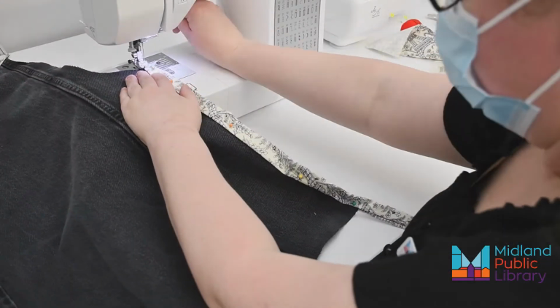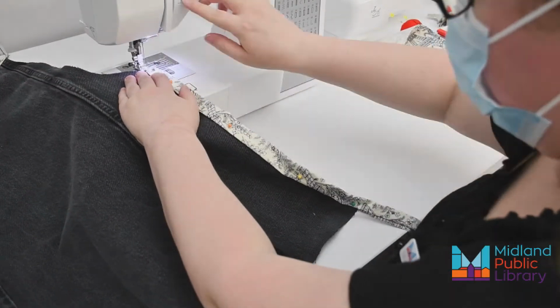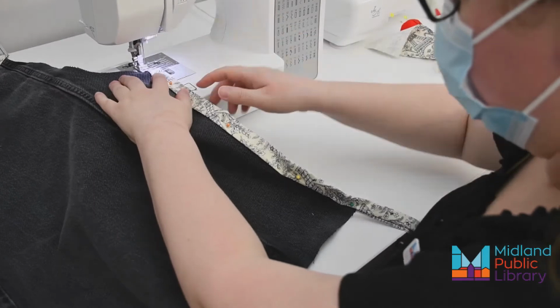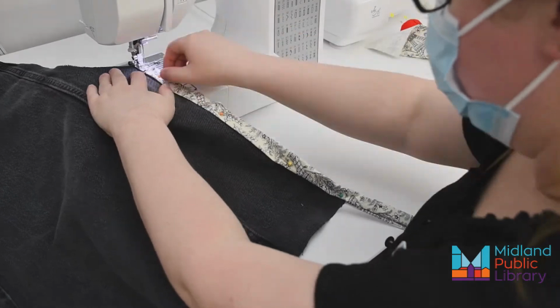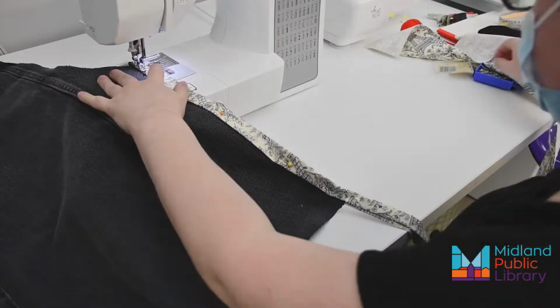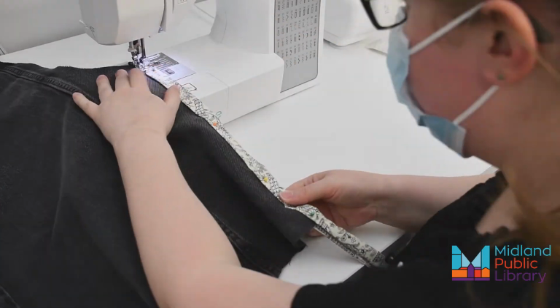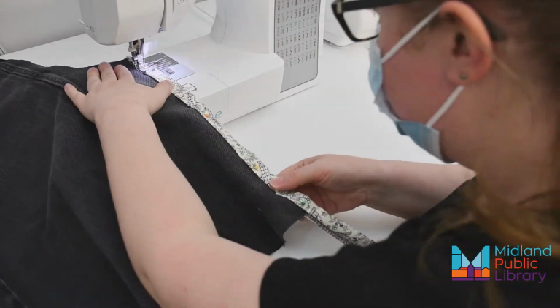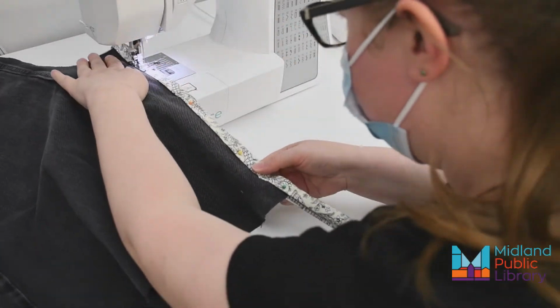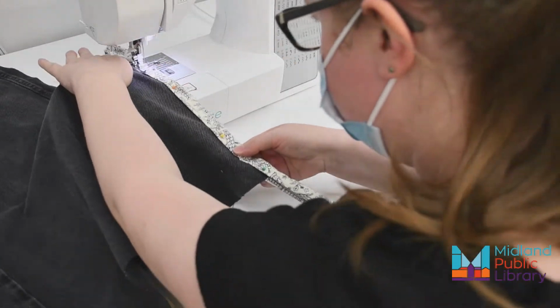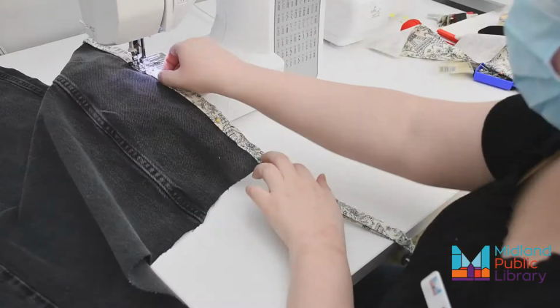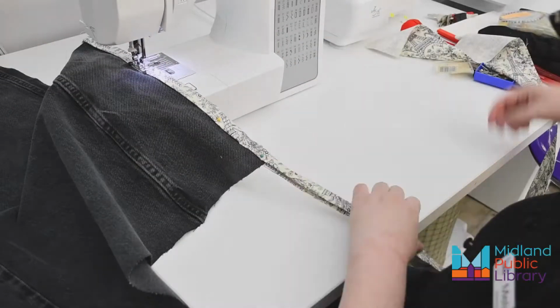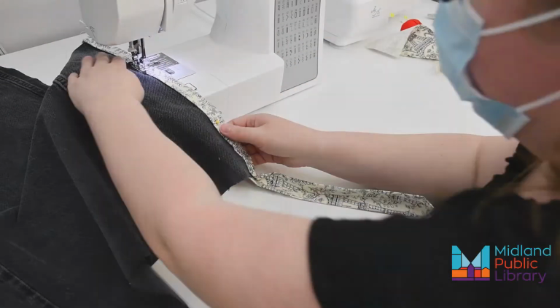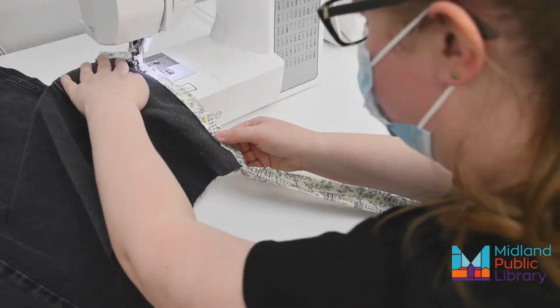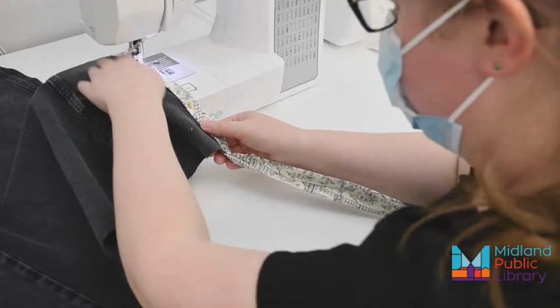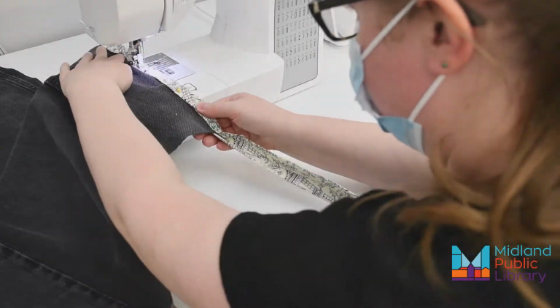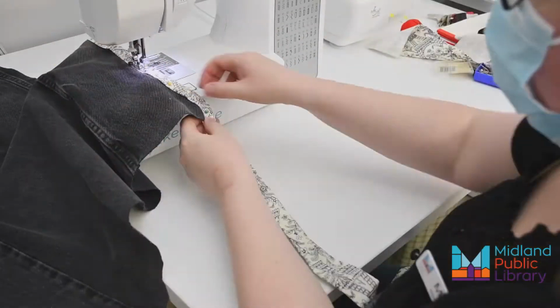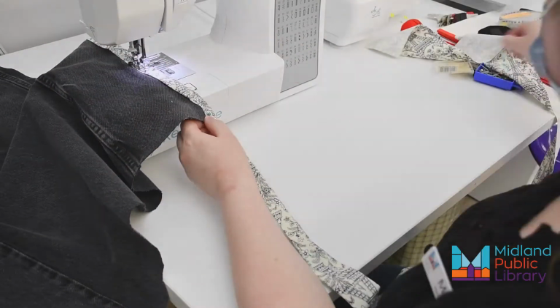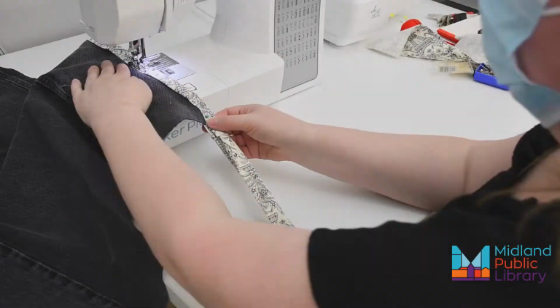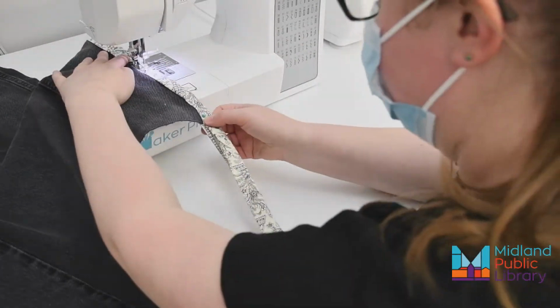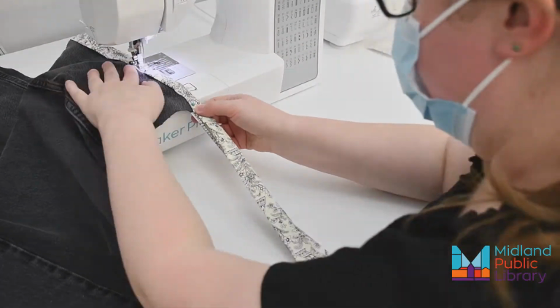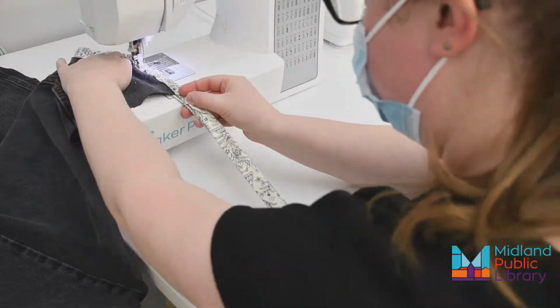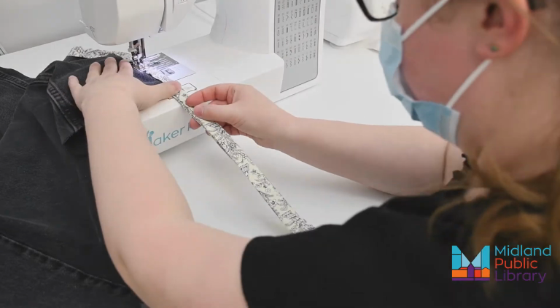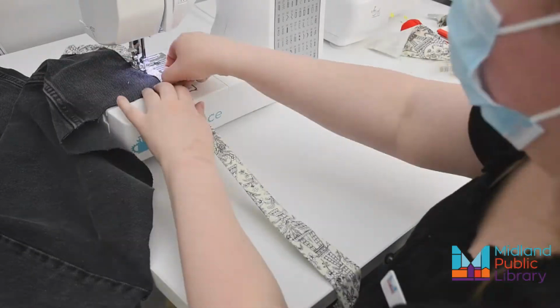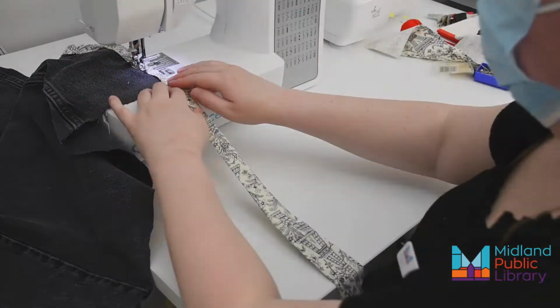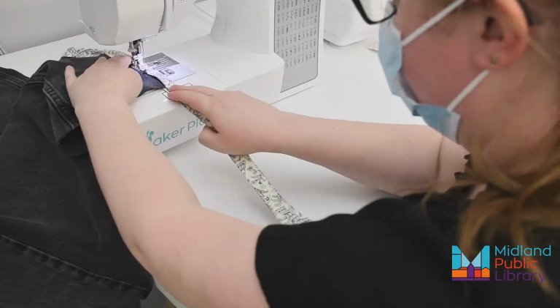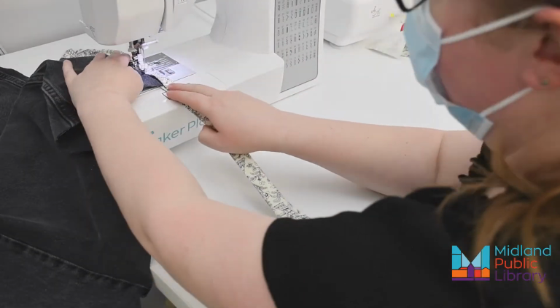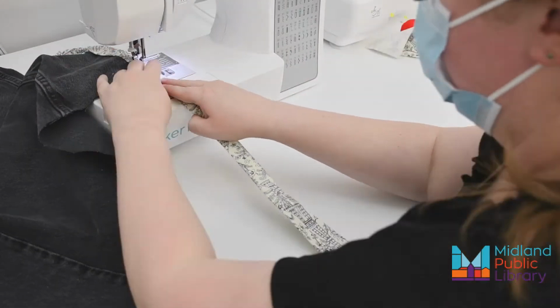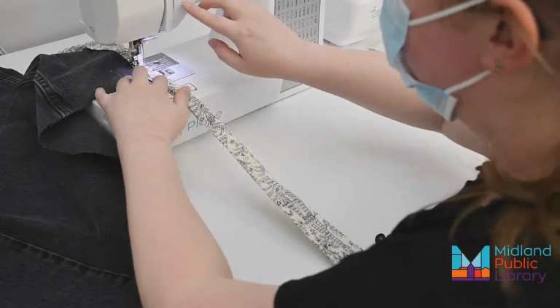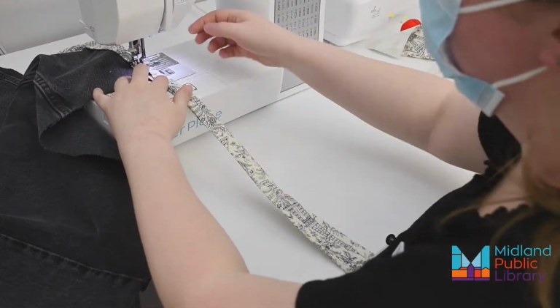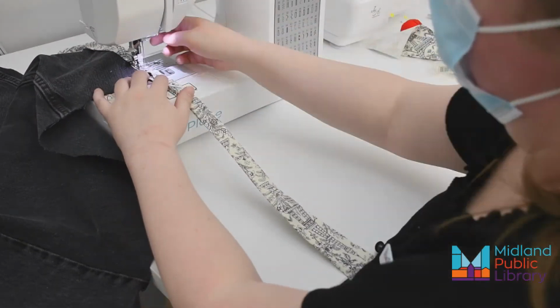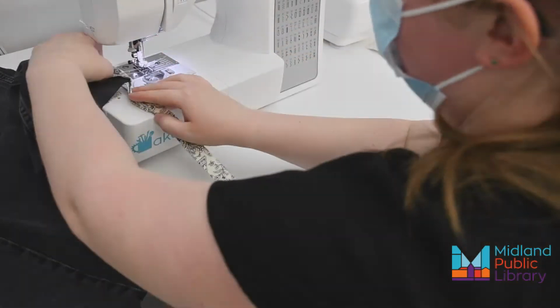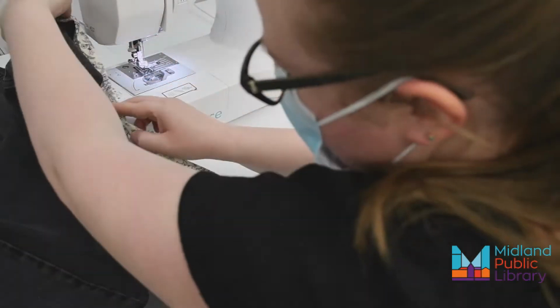If you'd like, you can do this in three pieces, but I'm doing it in one and creating corners by folding over my binding and then continuing along the next side.